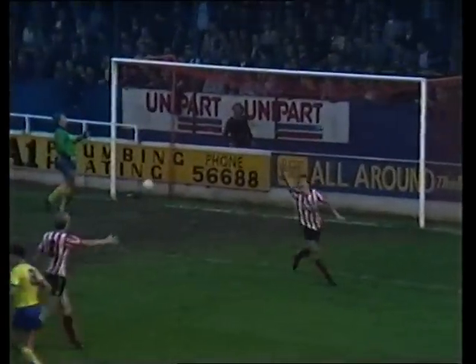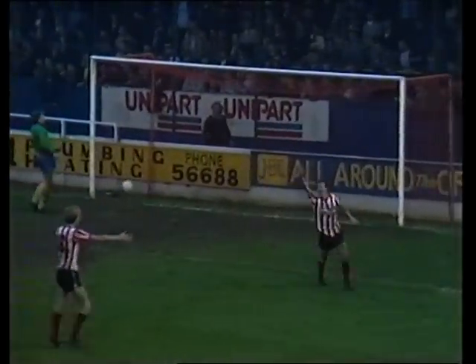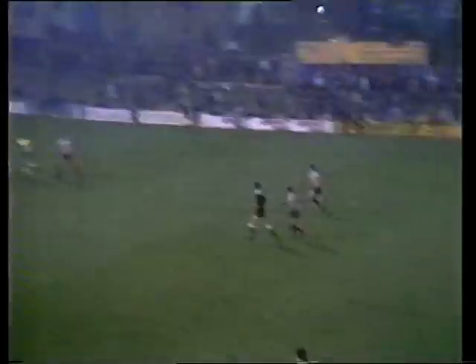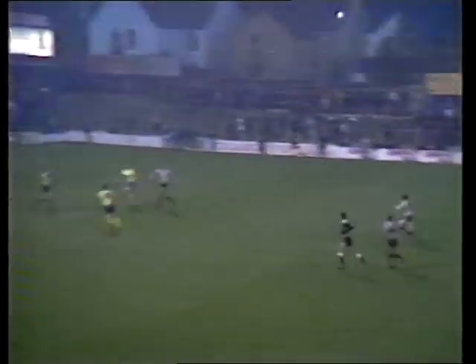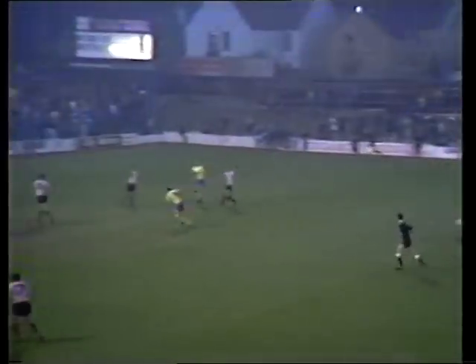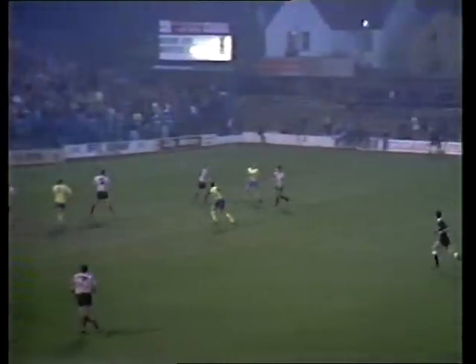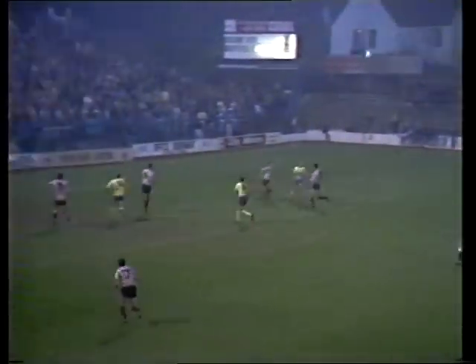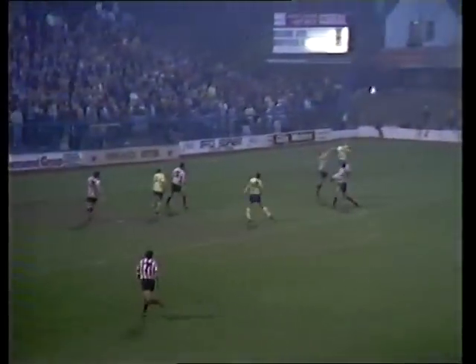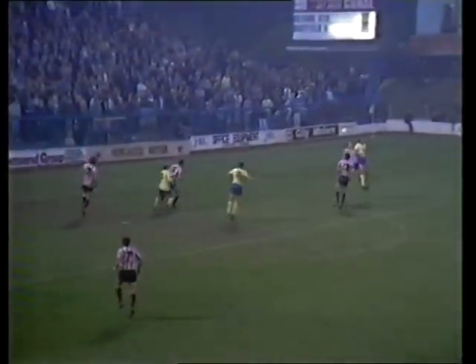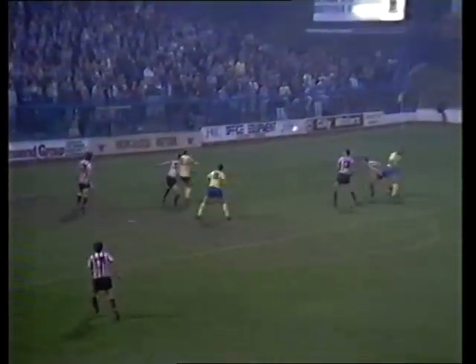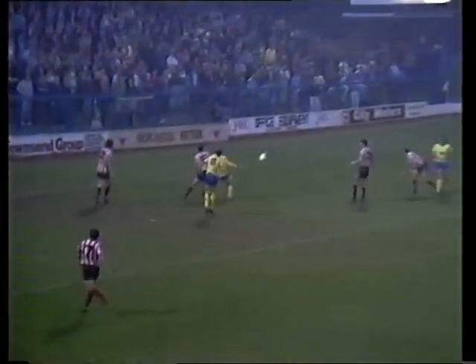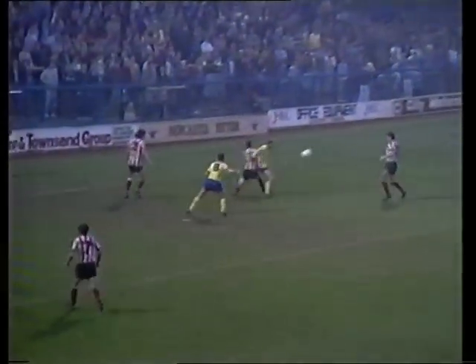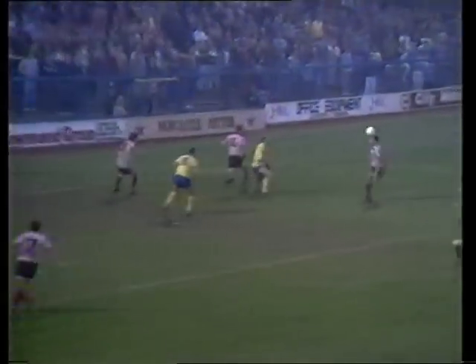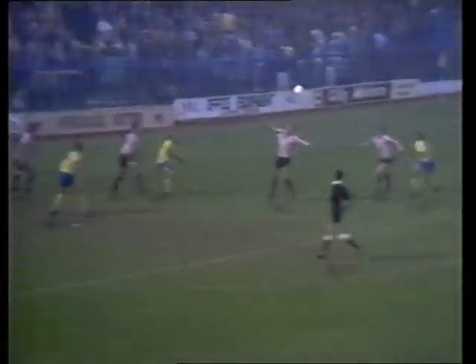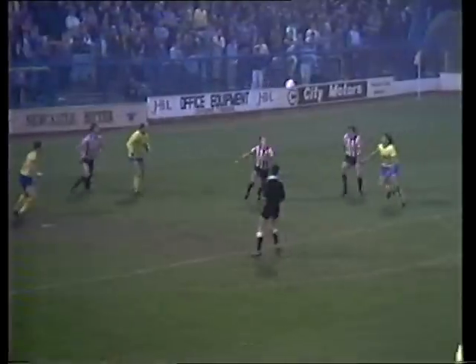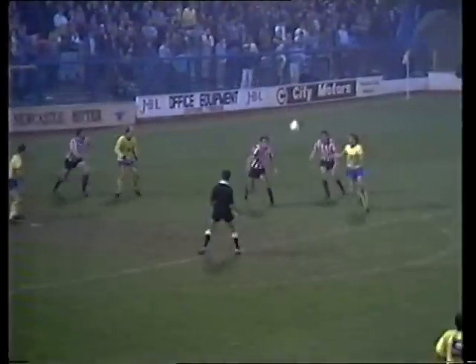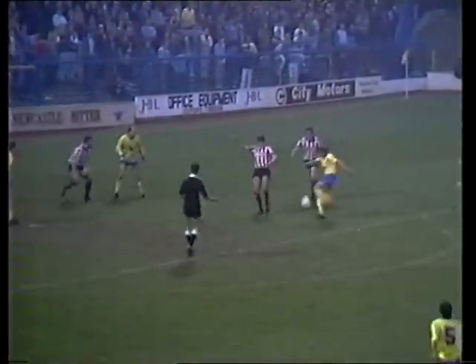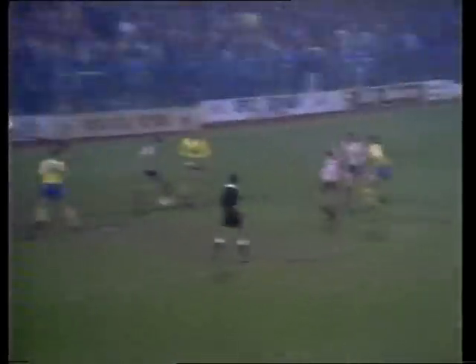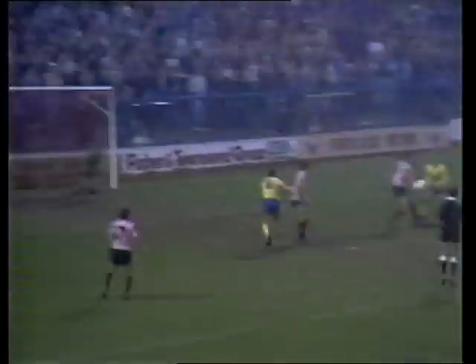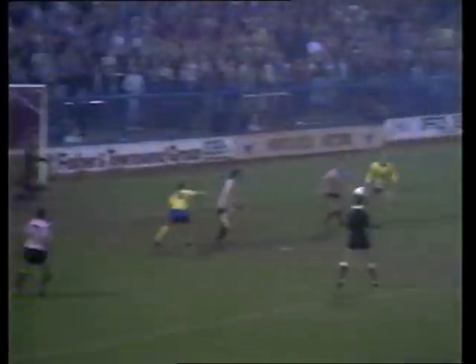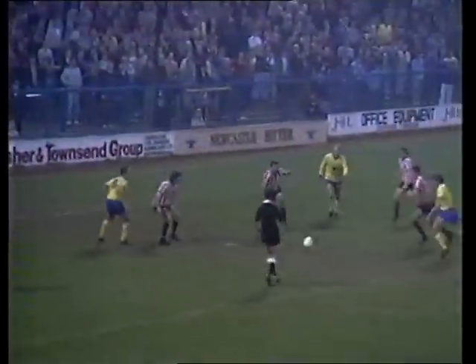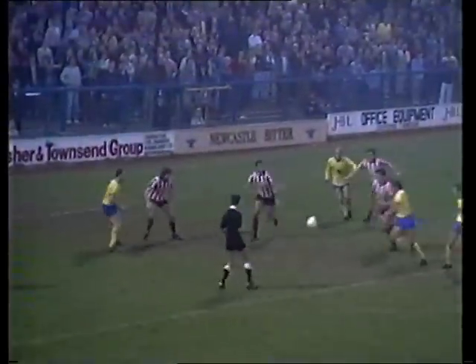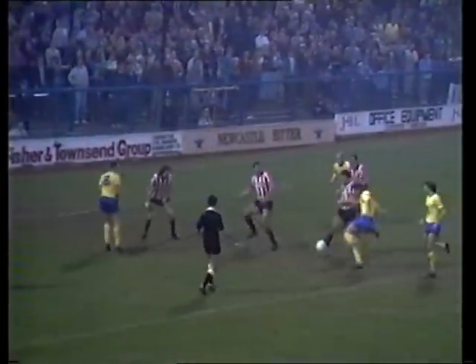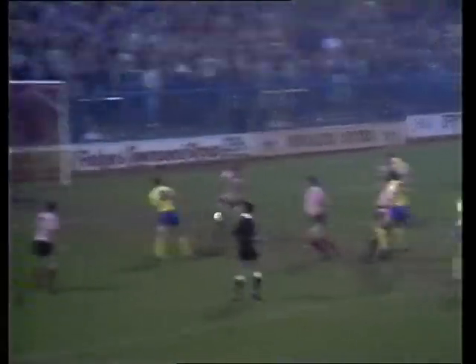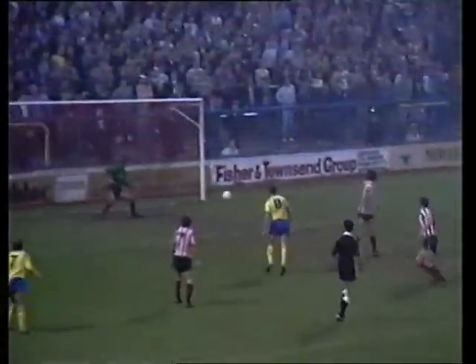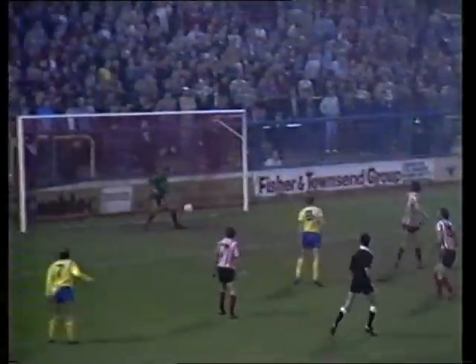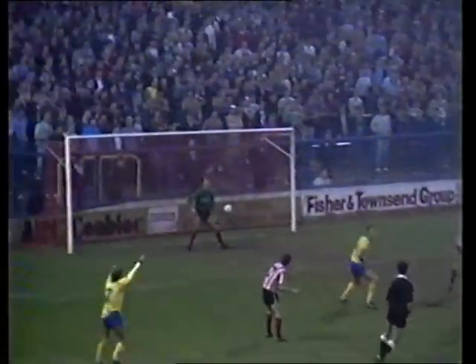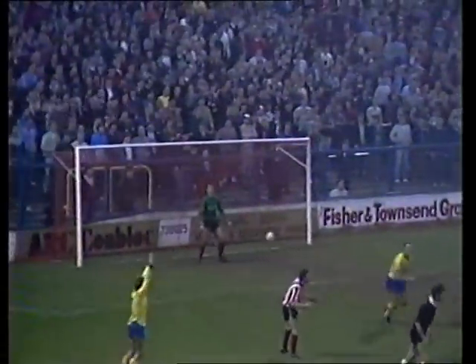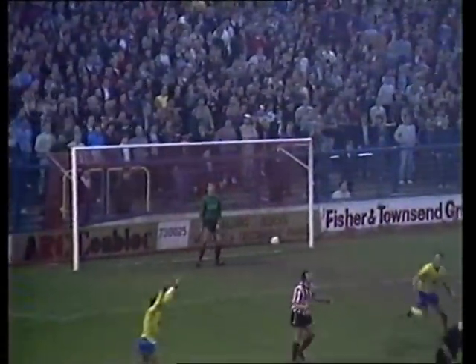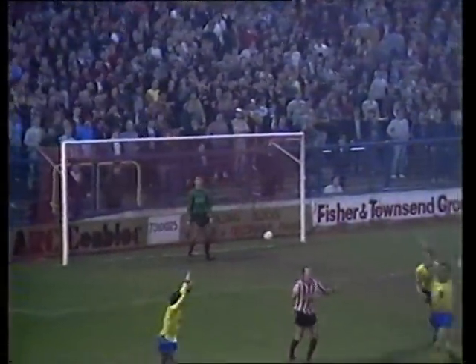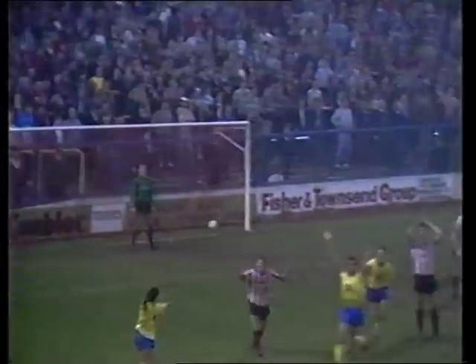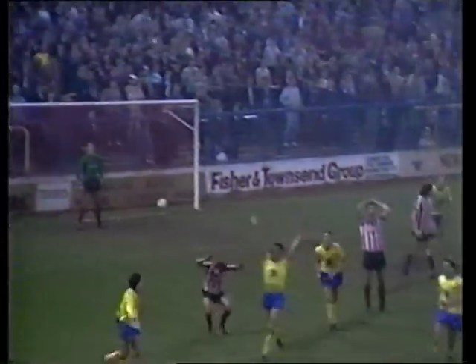It looked as though that was the winning goal, but in the very last minute, Oxford sub Steve Biggins came to the rescue as he blasted the ball in to make it Oxford 2, Sheffield United 2.